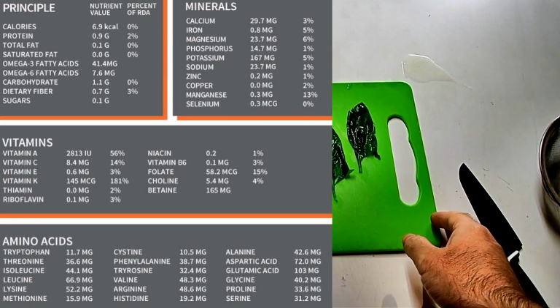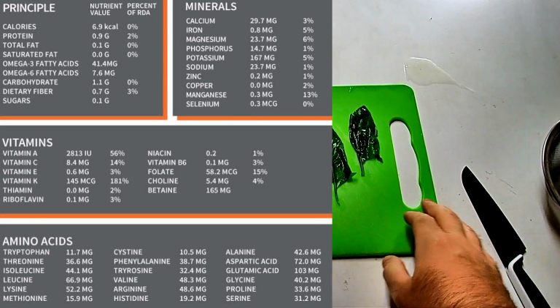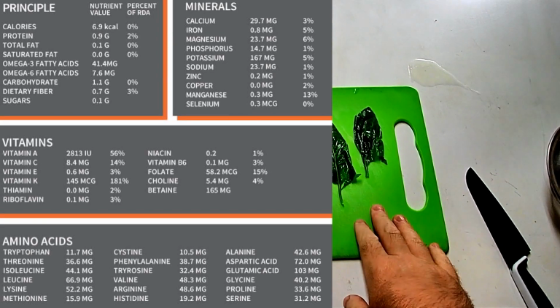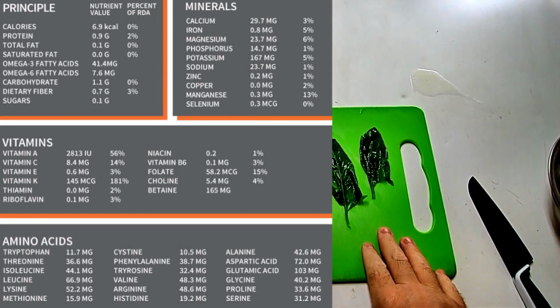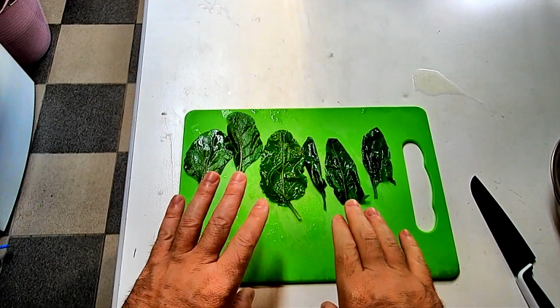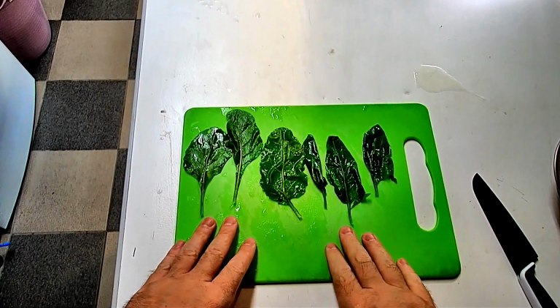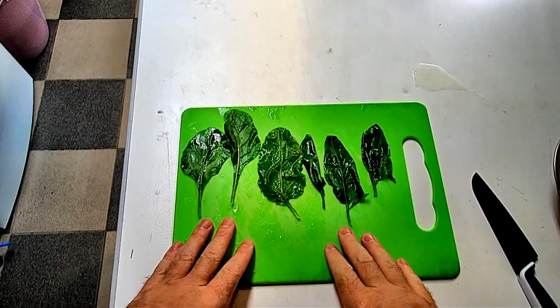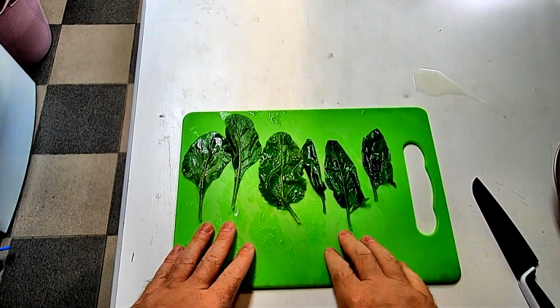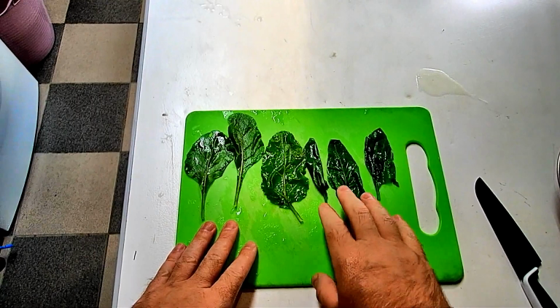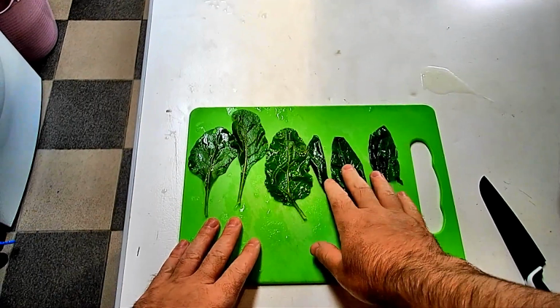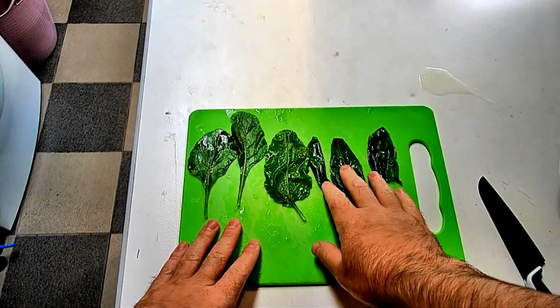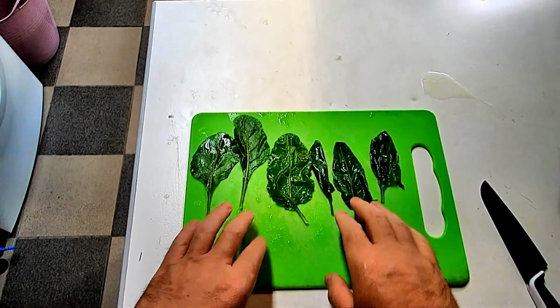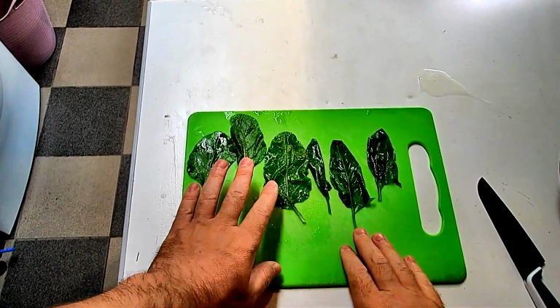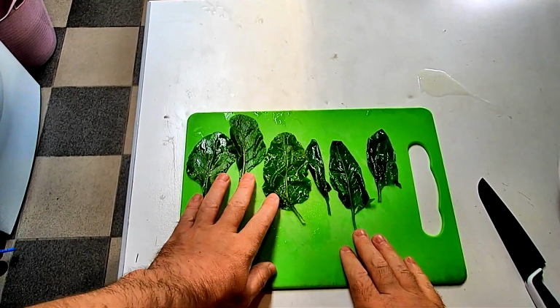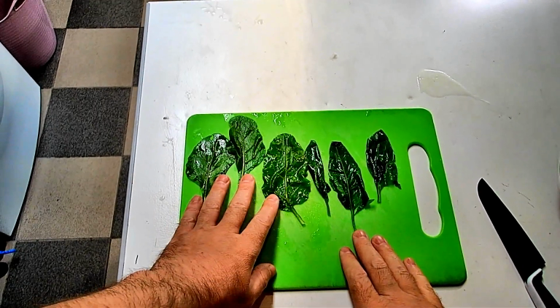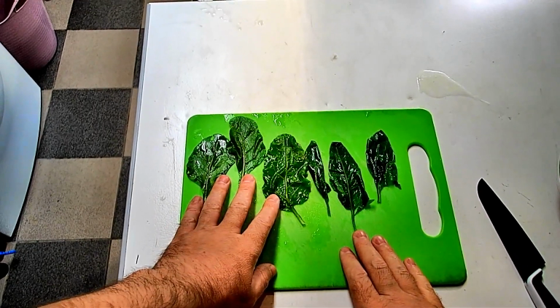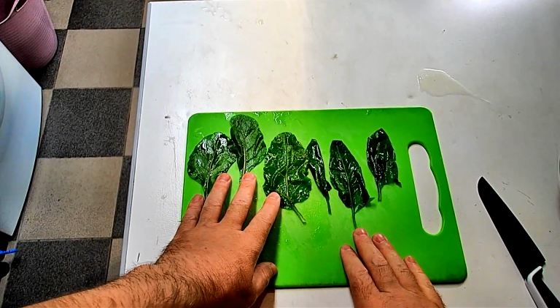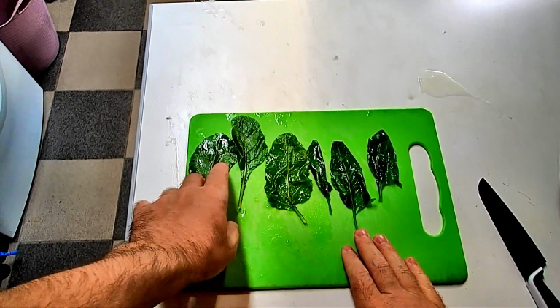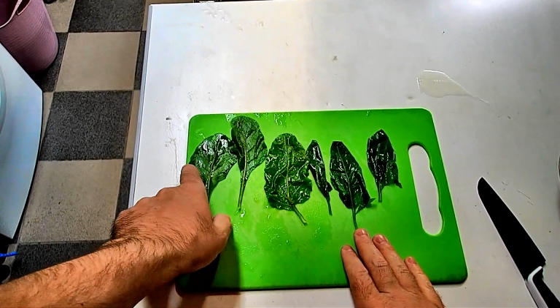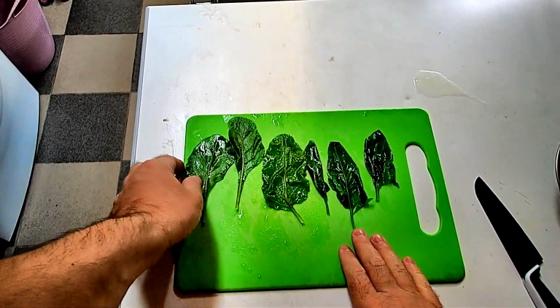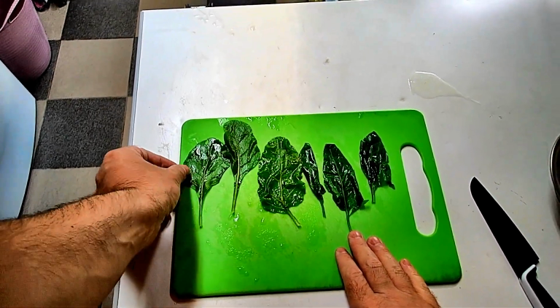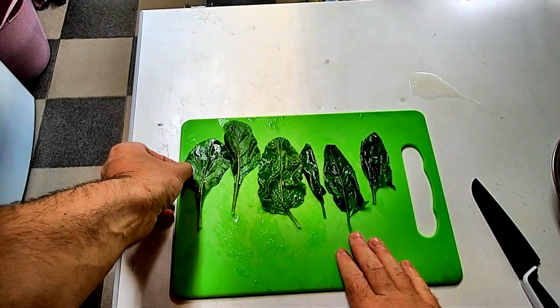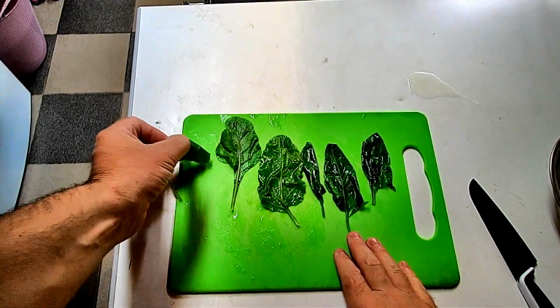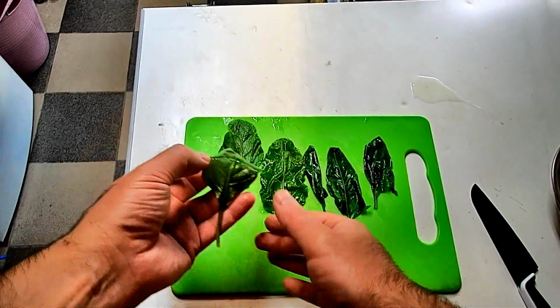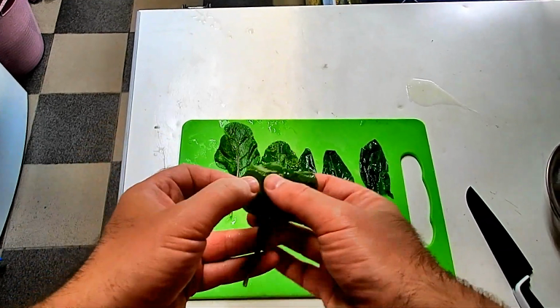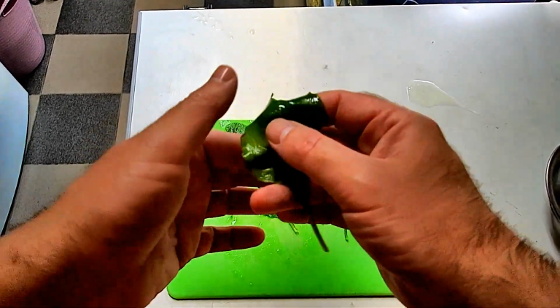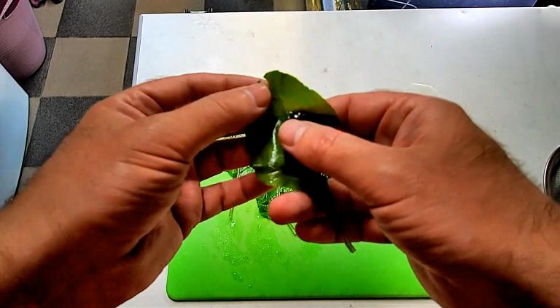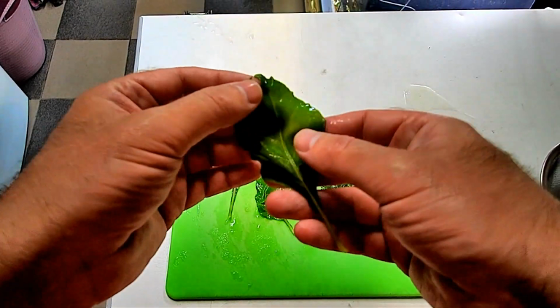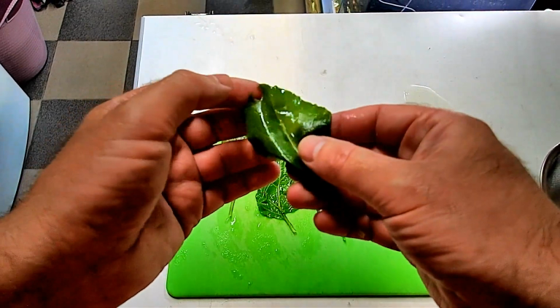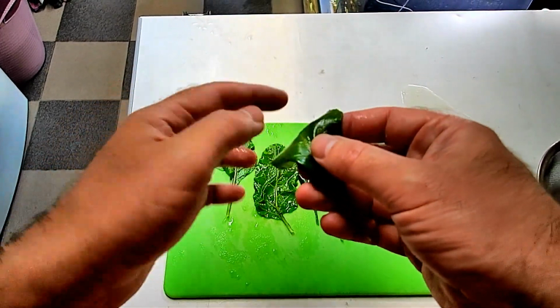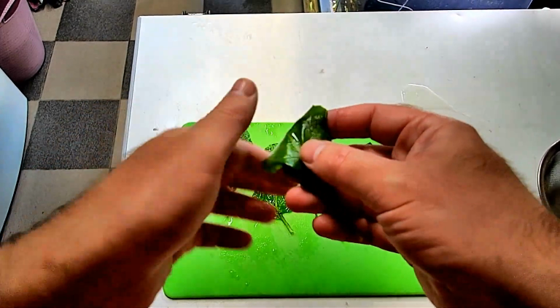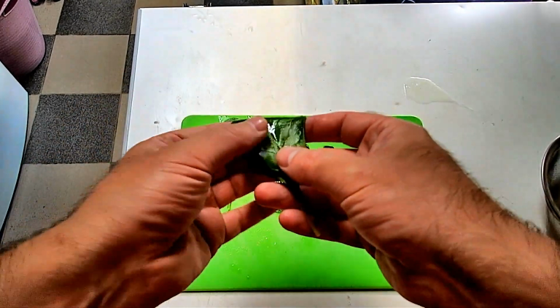We have two different types of spinach here. One is your bulk standard spinach, and these ones here are your New Zealand spinach. You can tell the difference because the New Zealand spinach is much, much thicker and it's rounder.